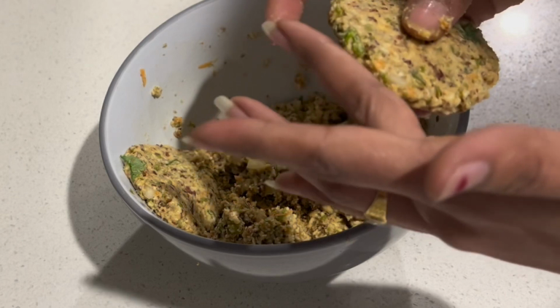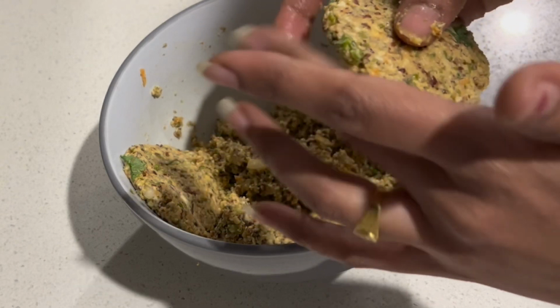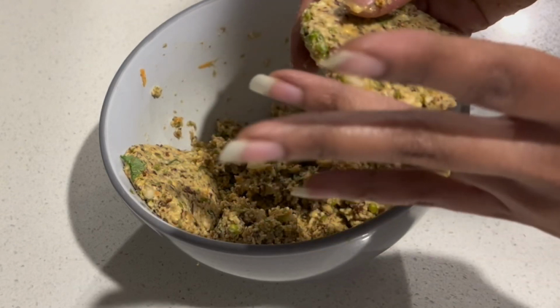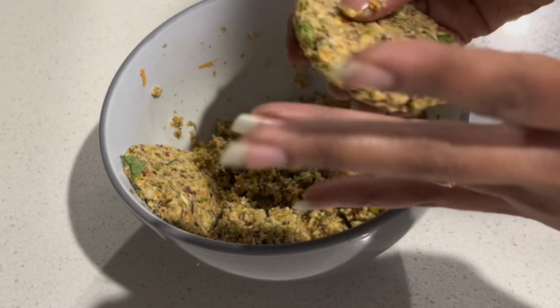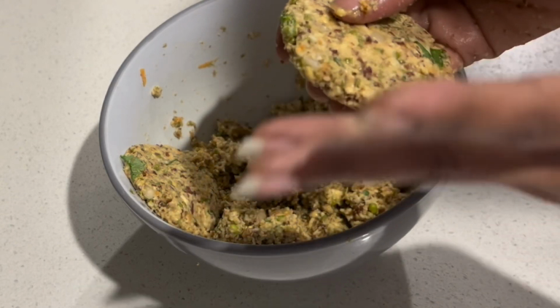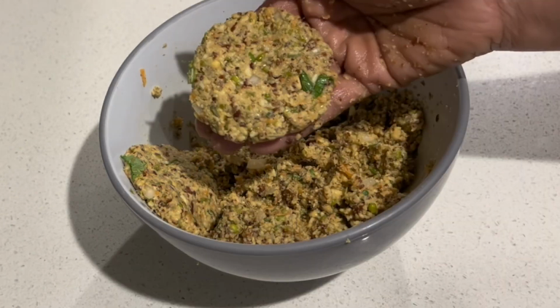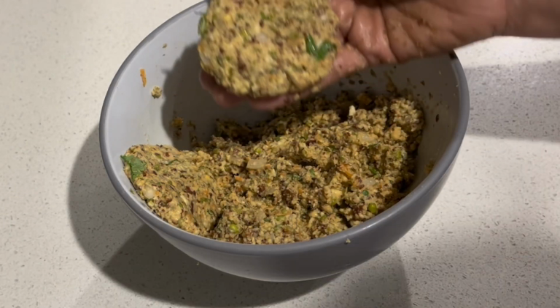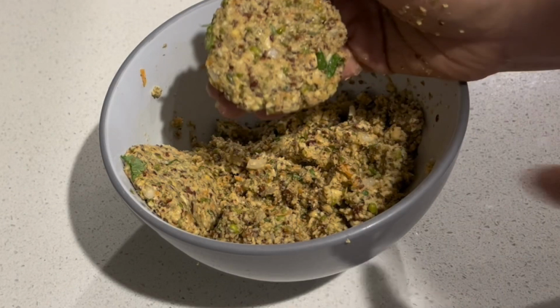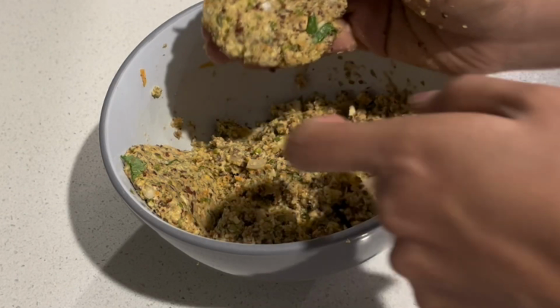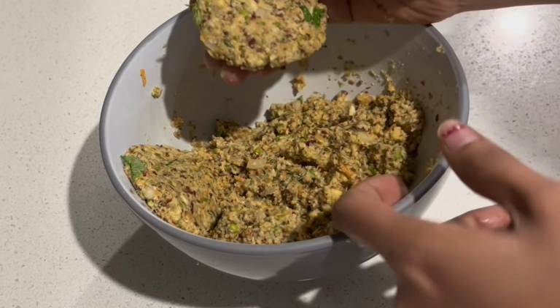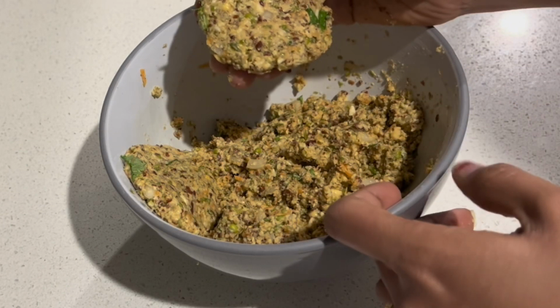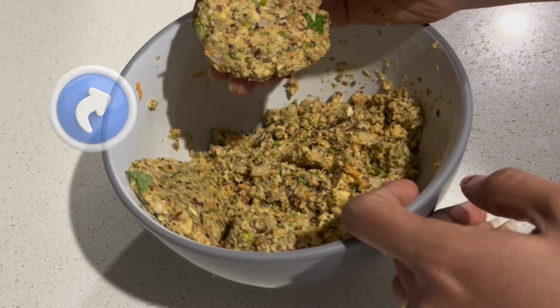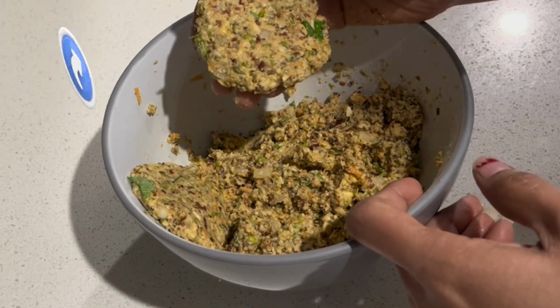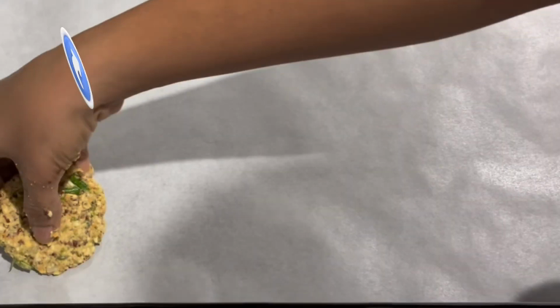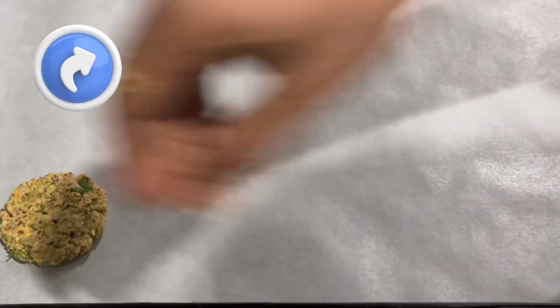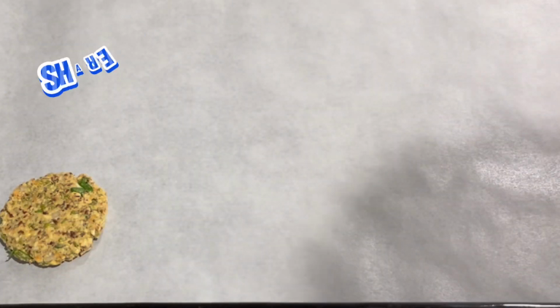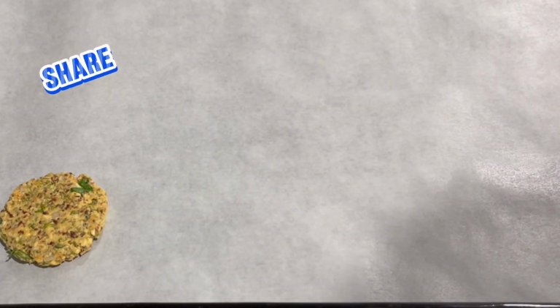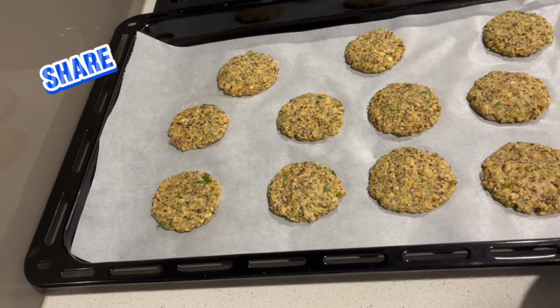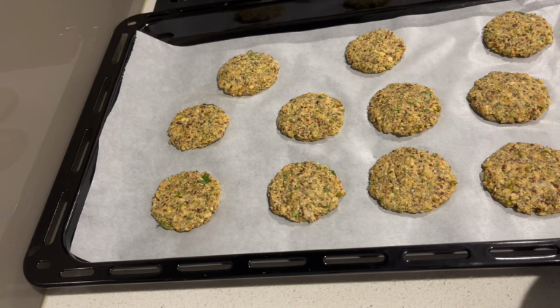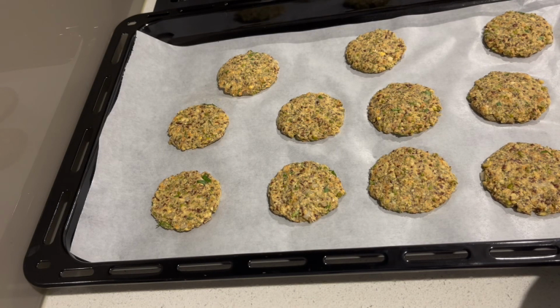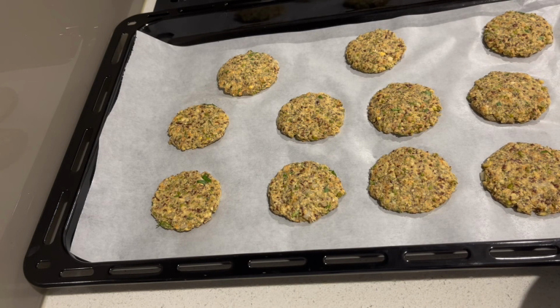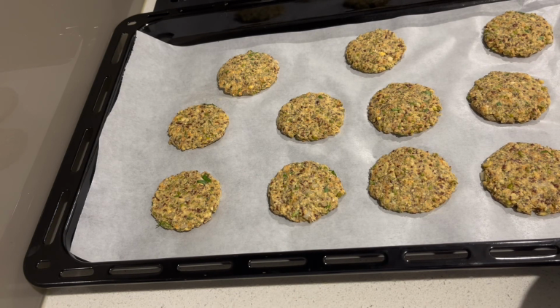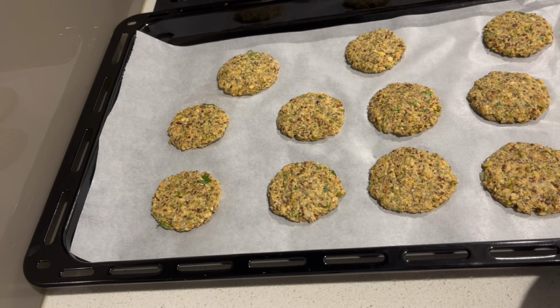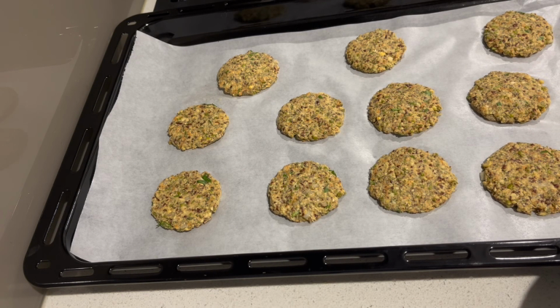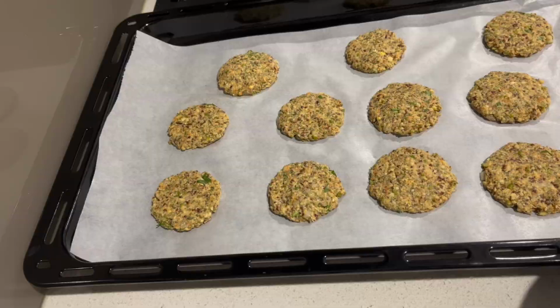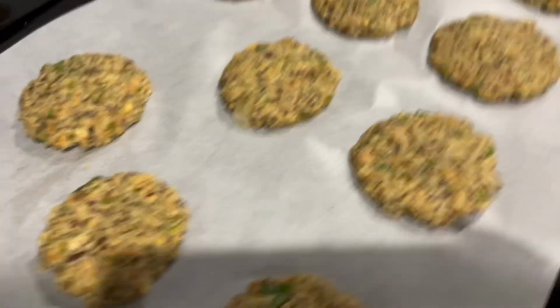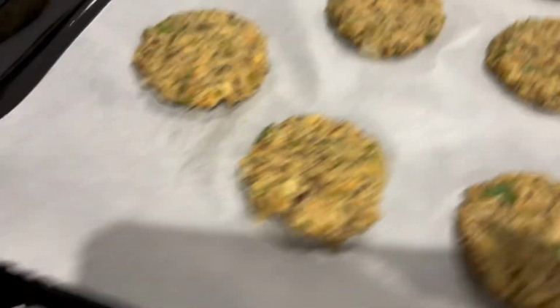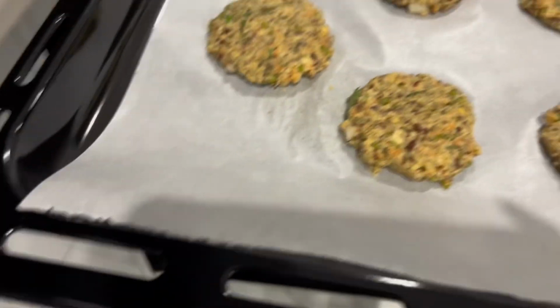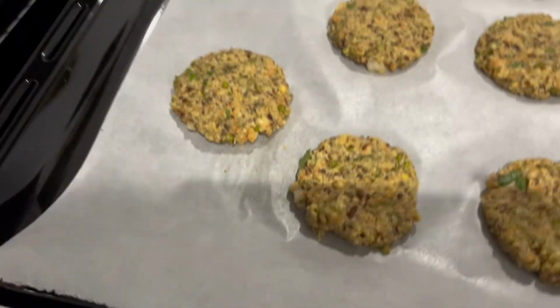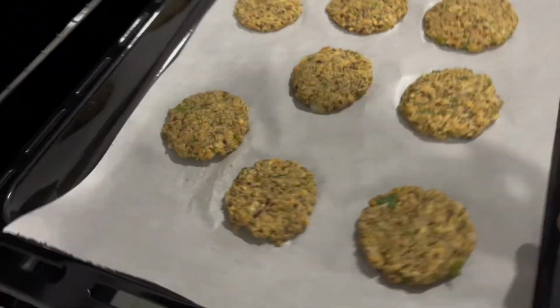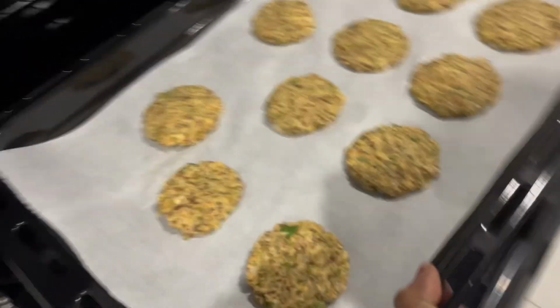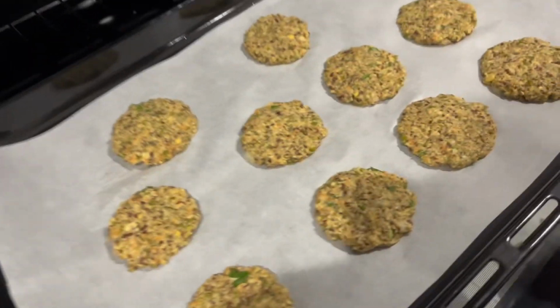Preheat the oven for 10 minutes at 180 degrees. Bake for 25 minutes, then cook for 15 minutes.